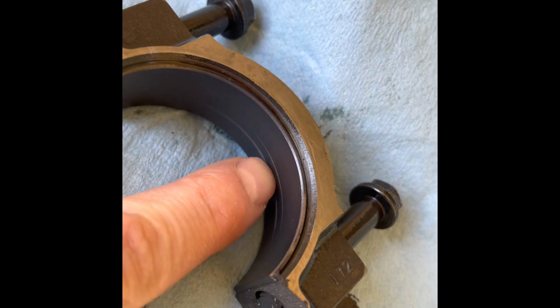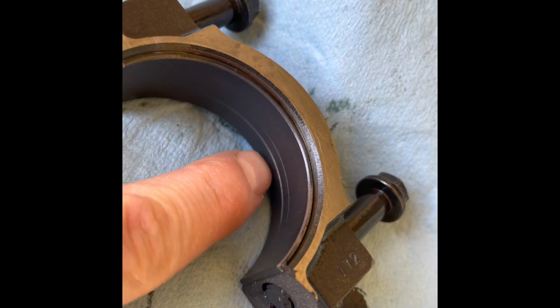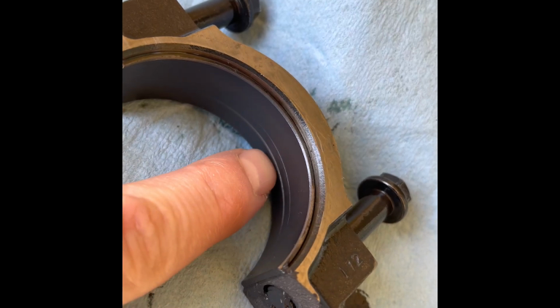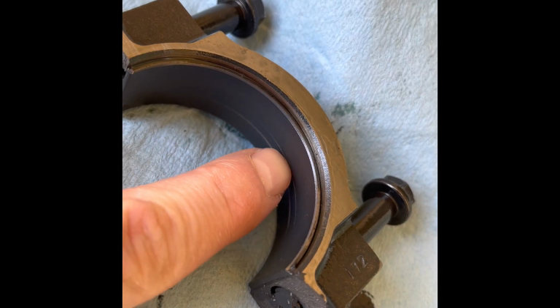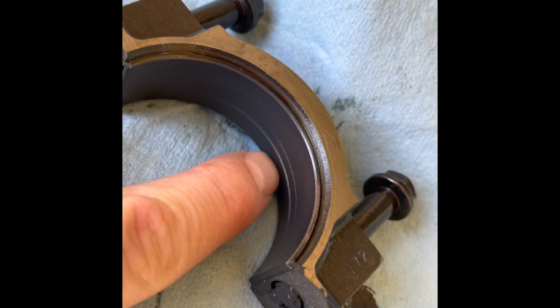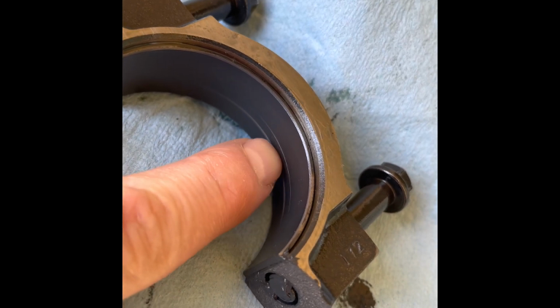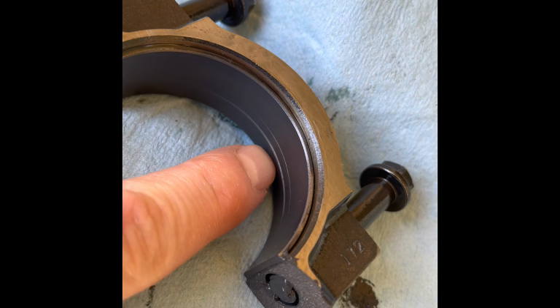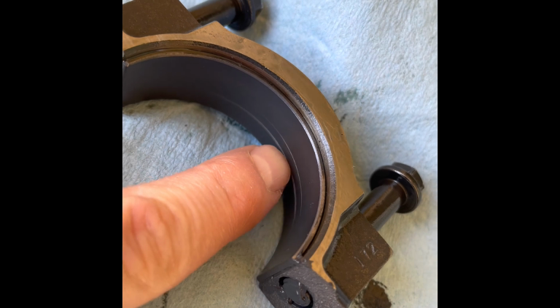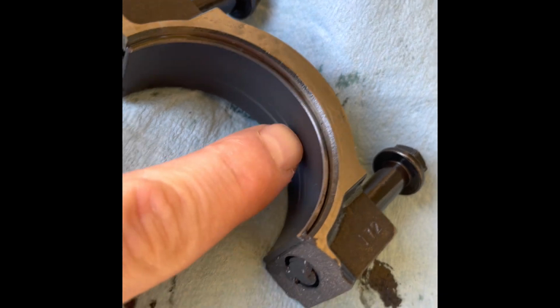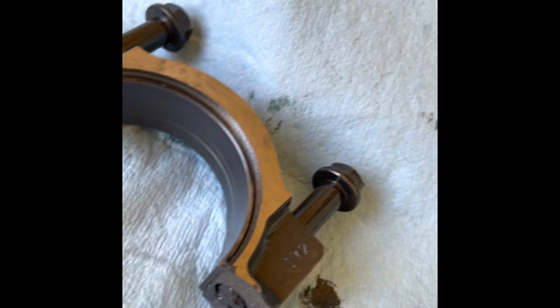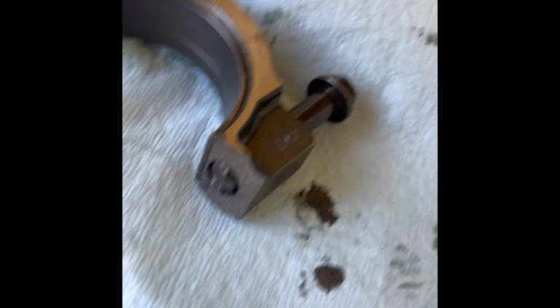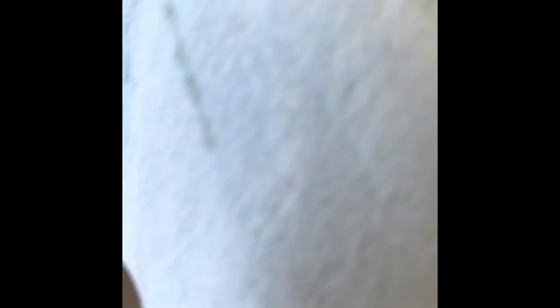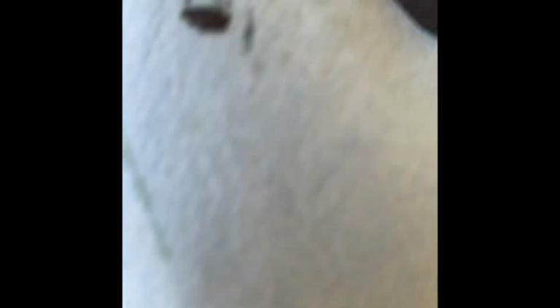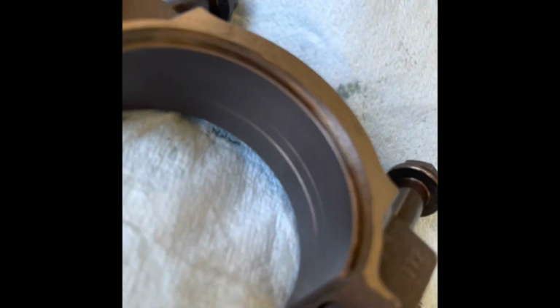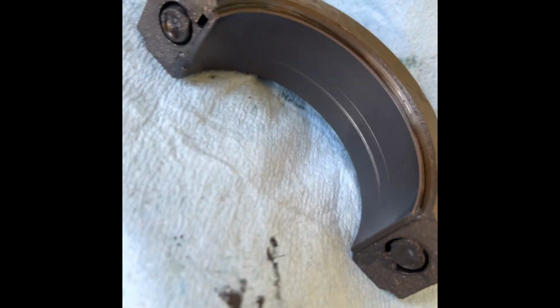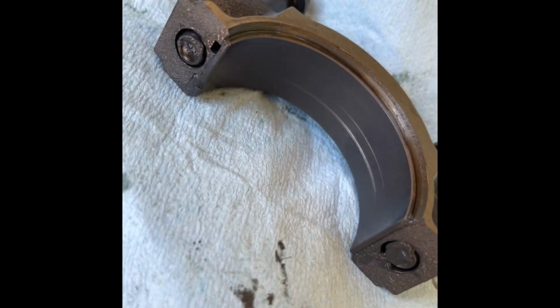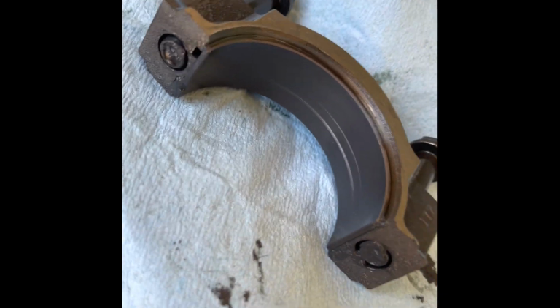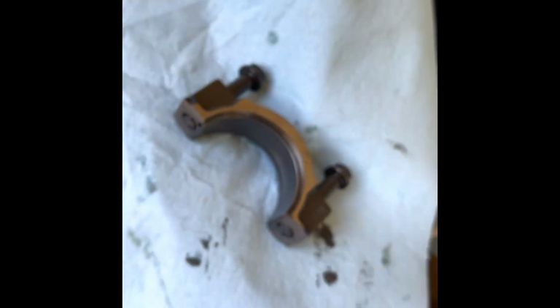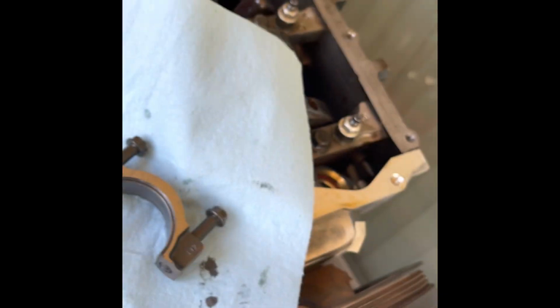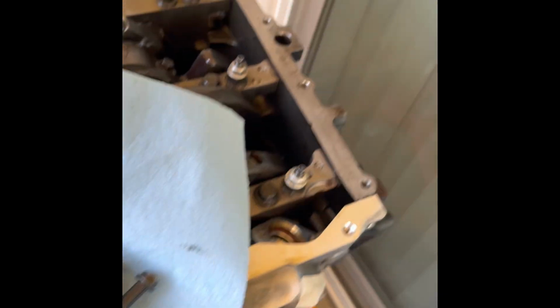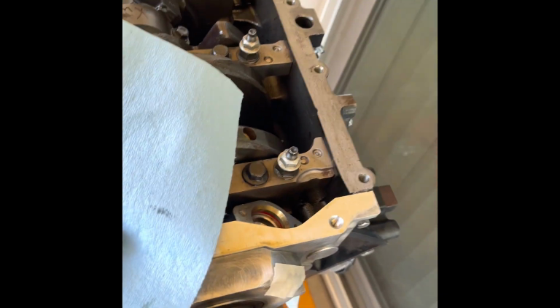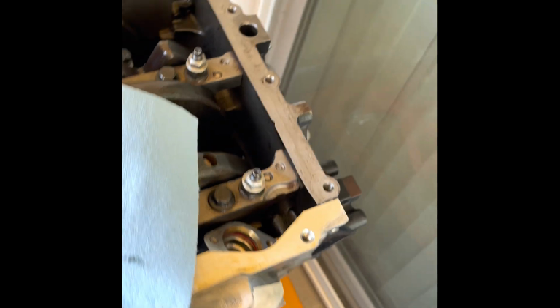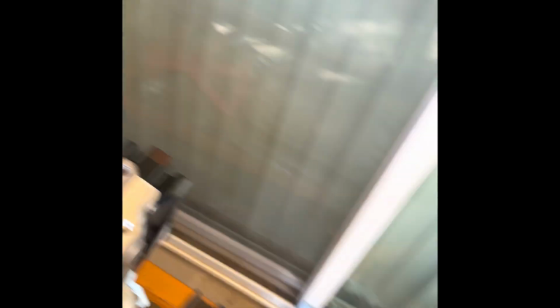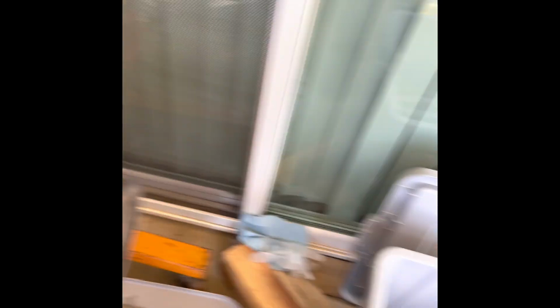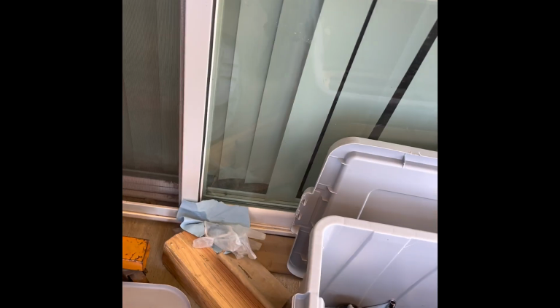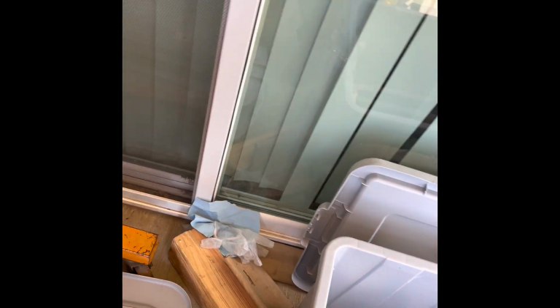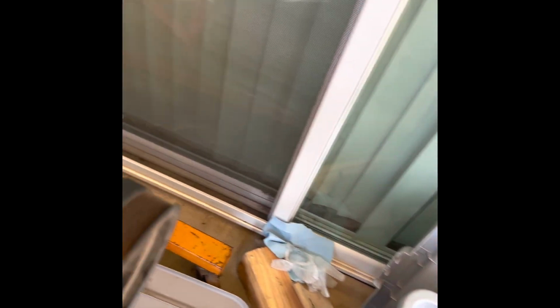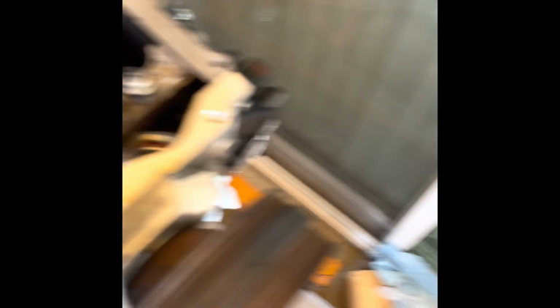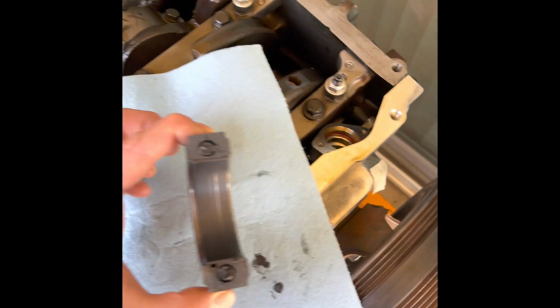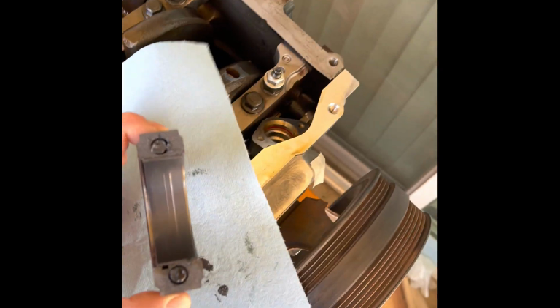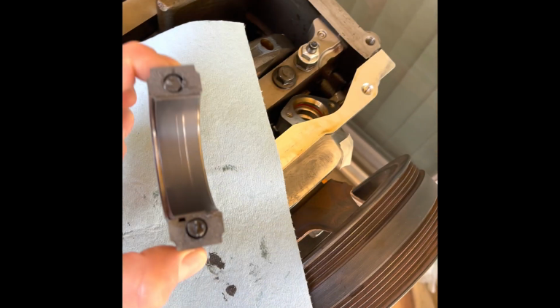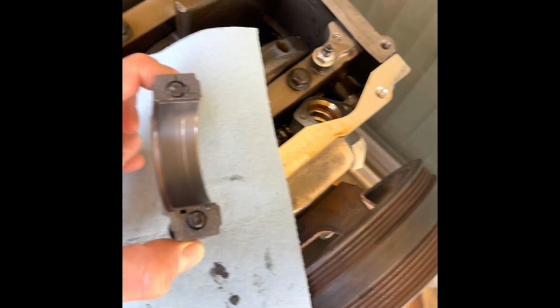If anyone has had an issue like this, I would love to hear a comment. These are the Cleavite Tri-Armor coated bearings. Thank you.